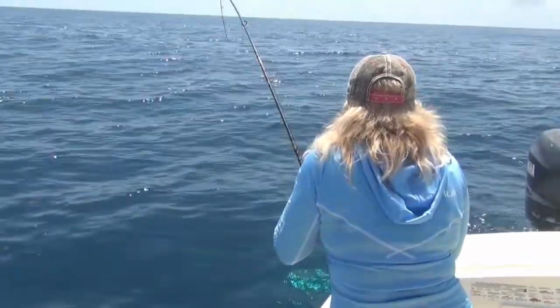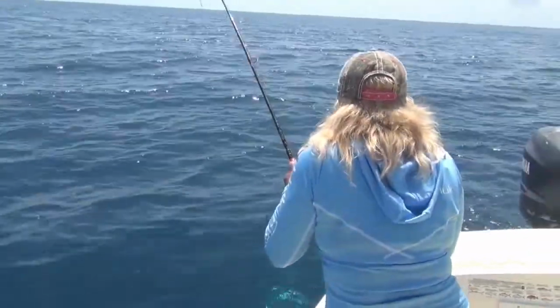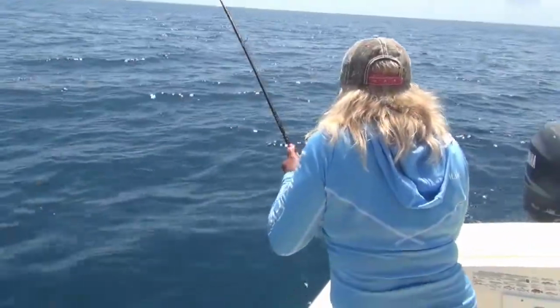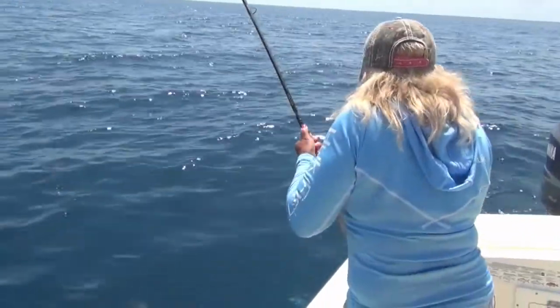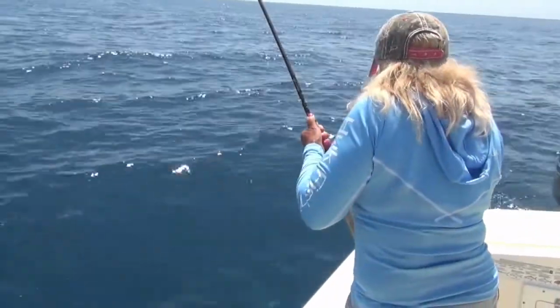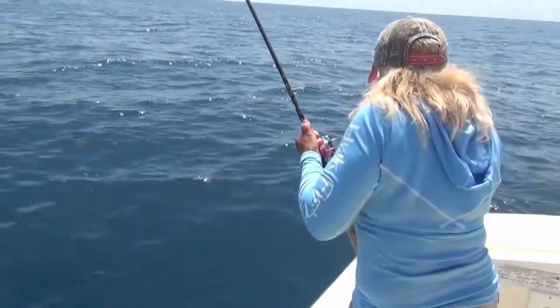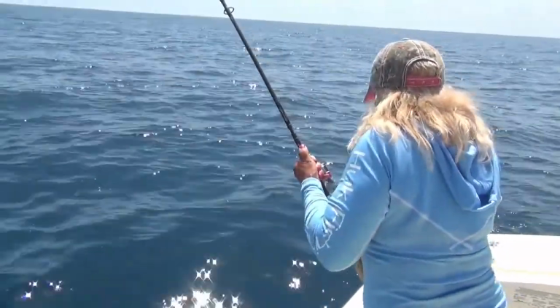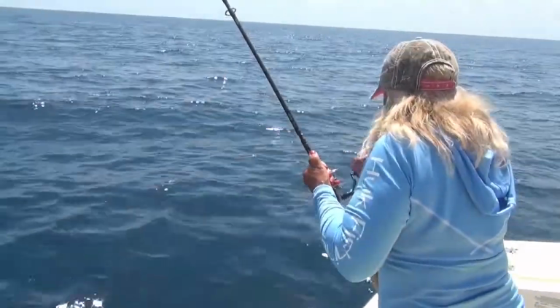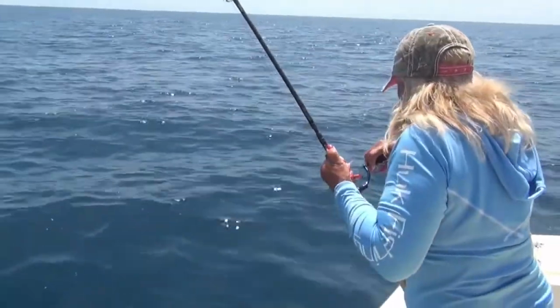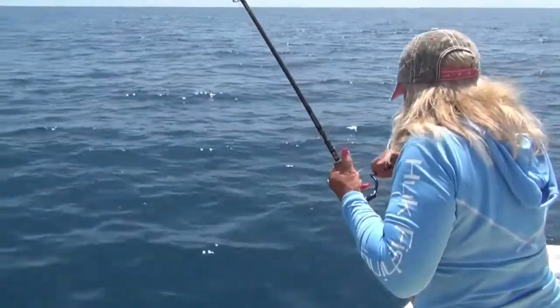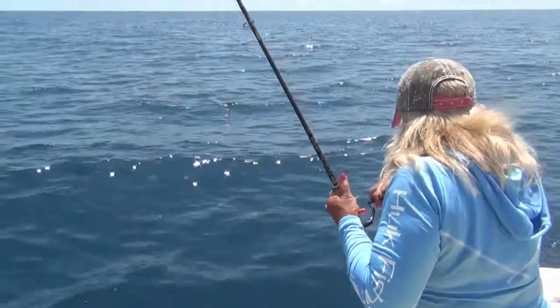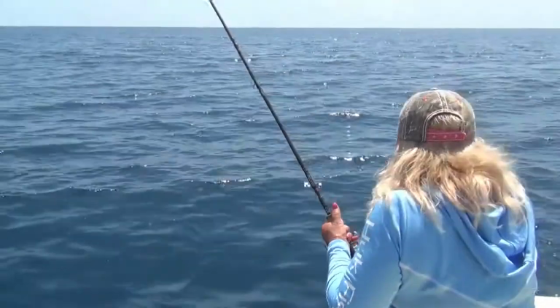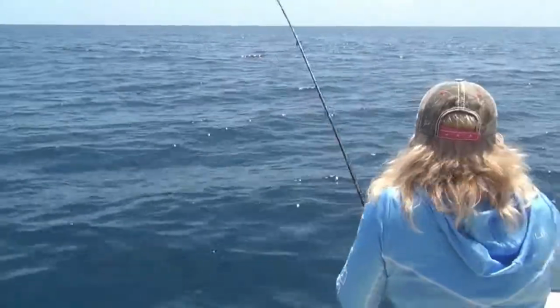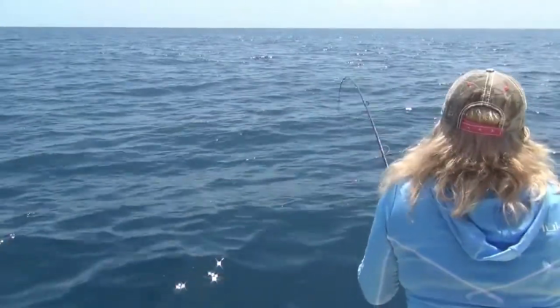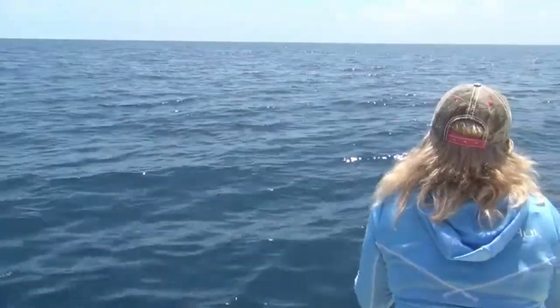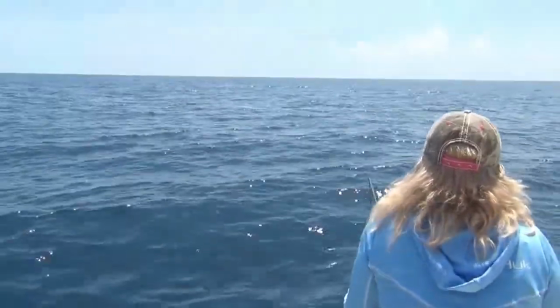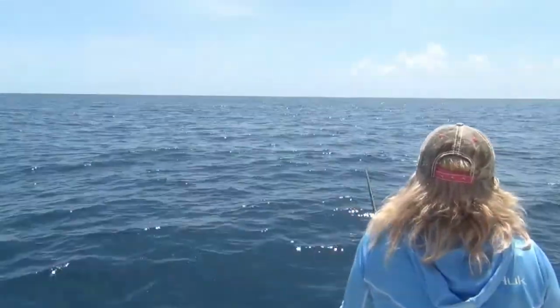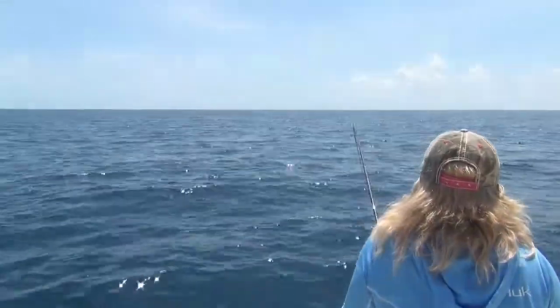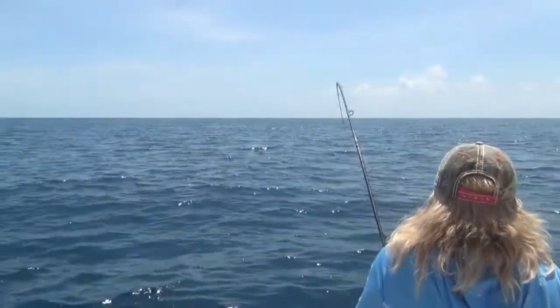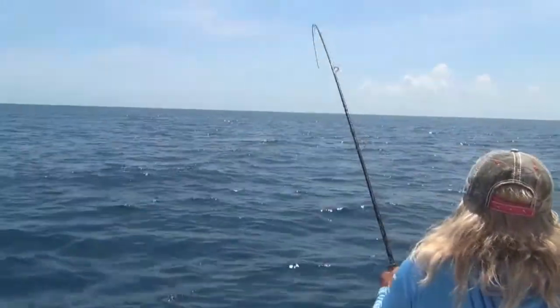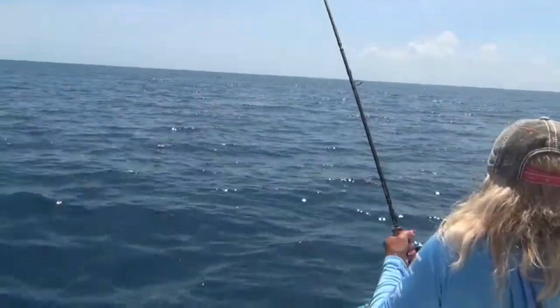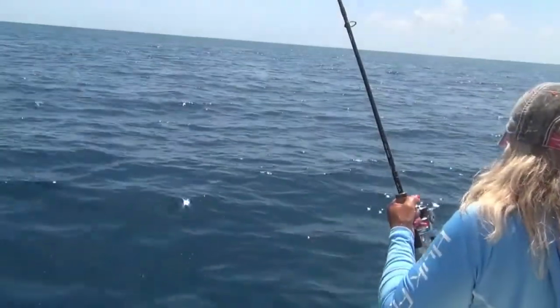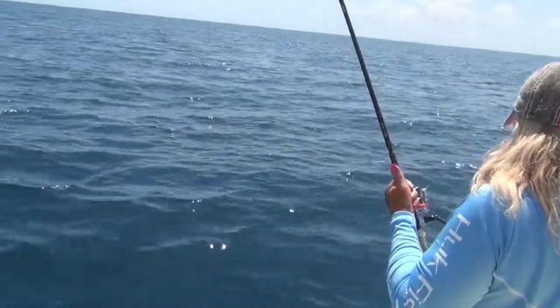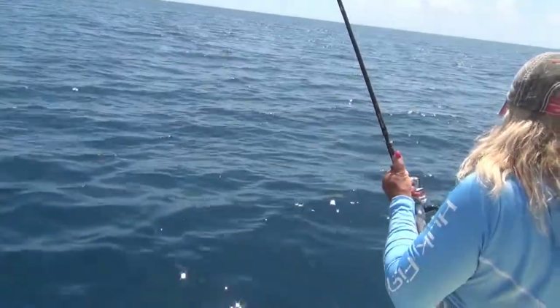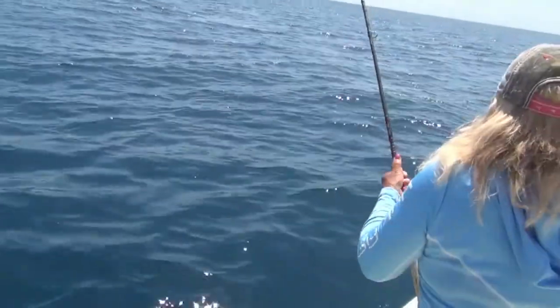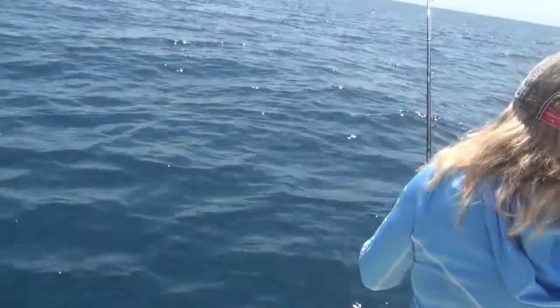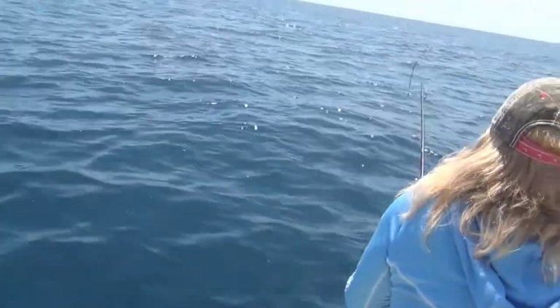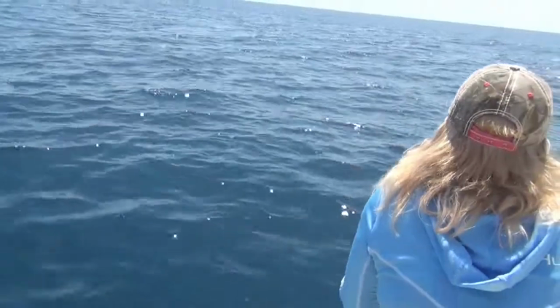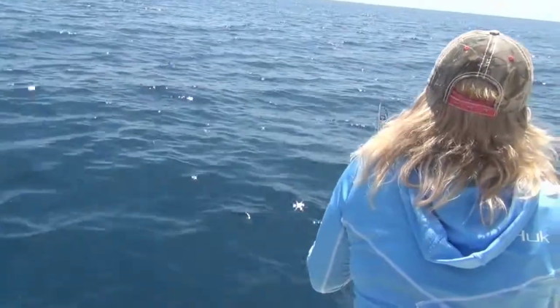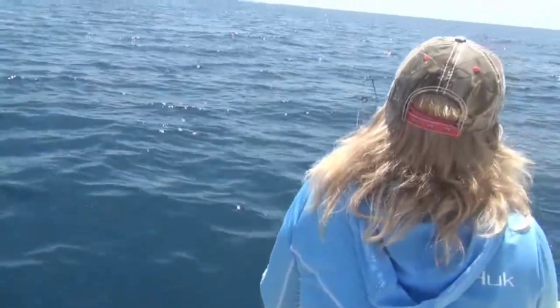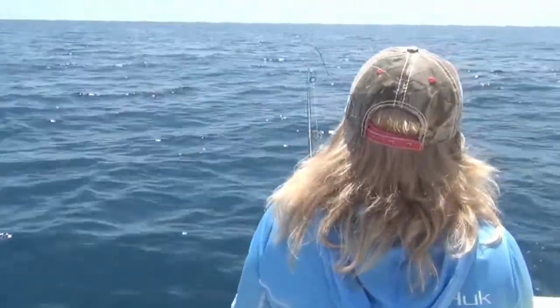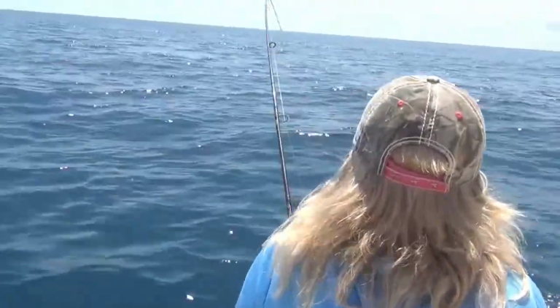Is it a longer one? No, I think it's another Pompano. Oh, that's a beauty — that's a lovely fish. Here it comes.